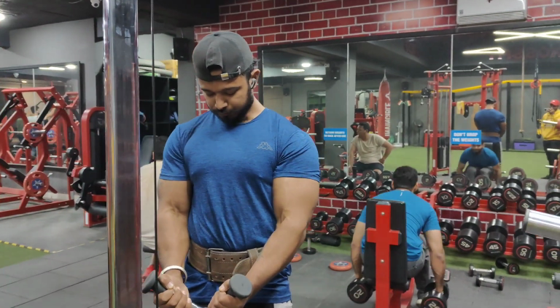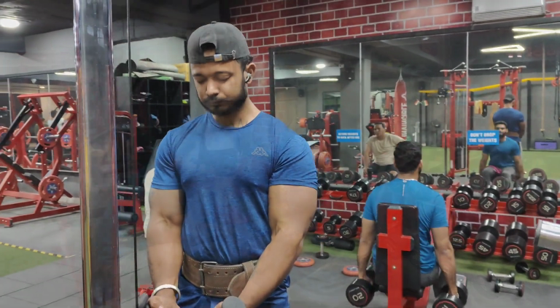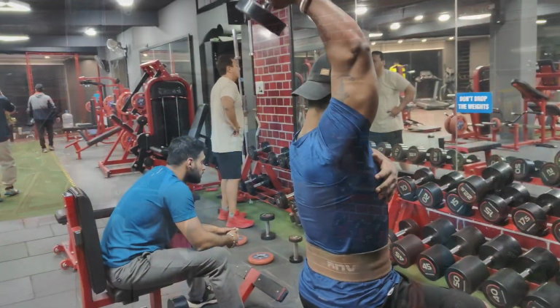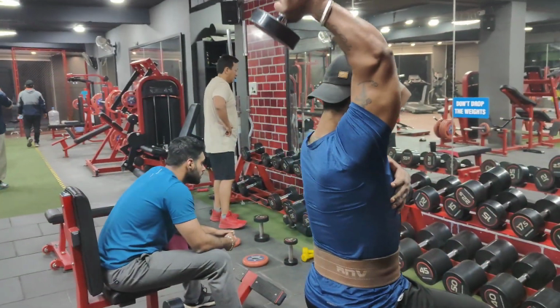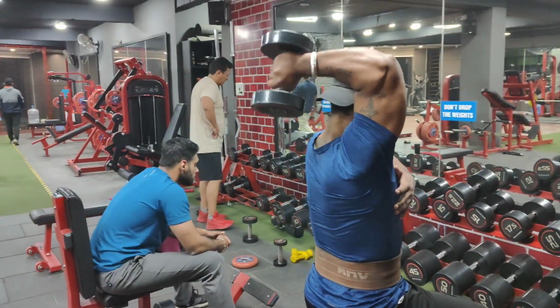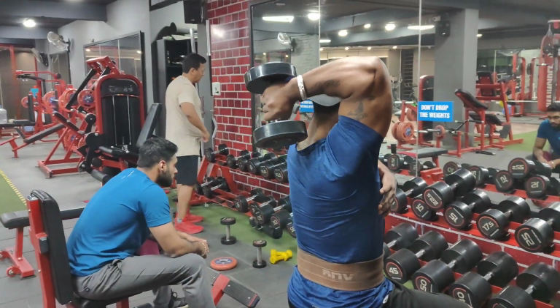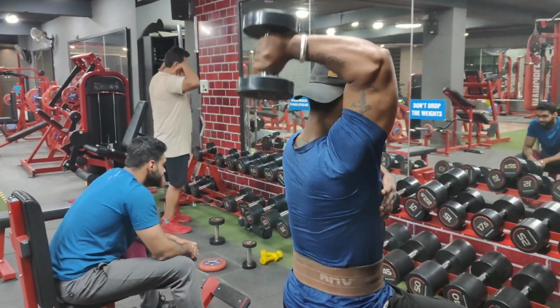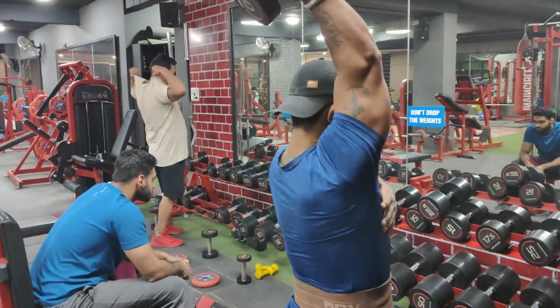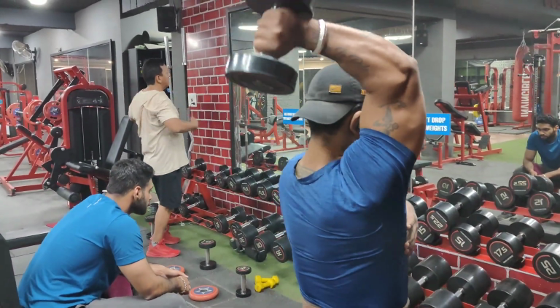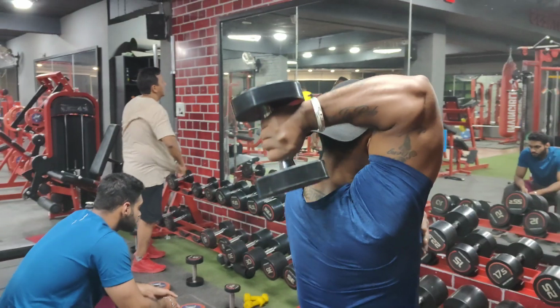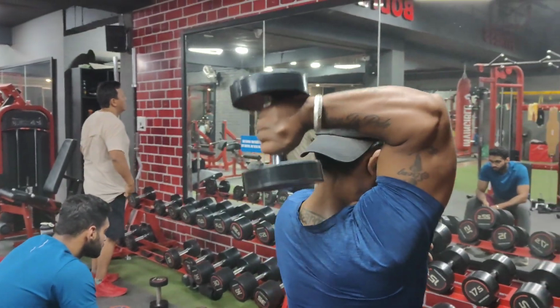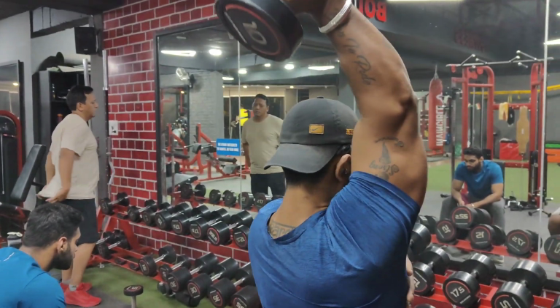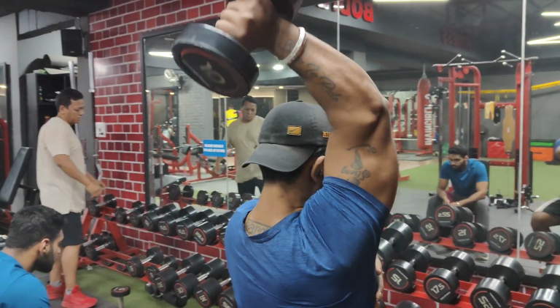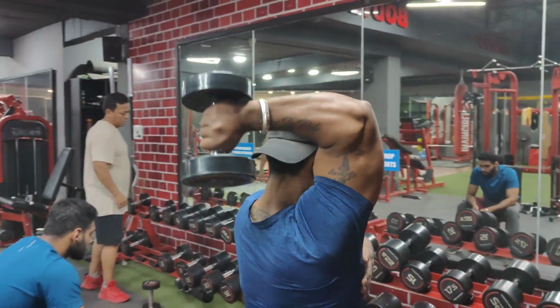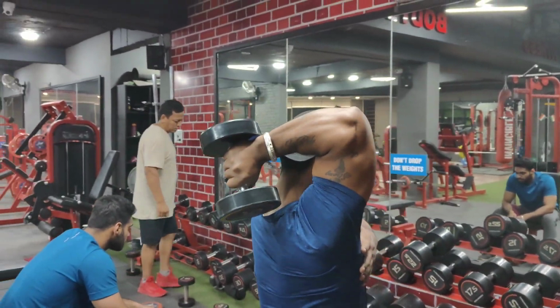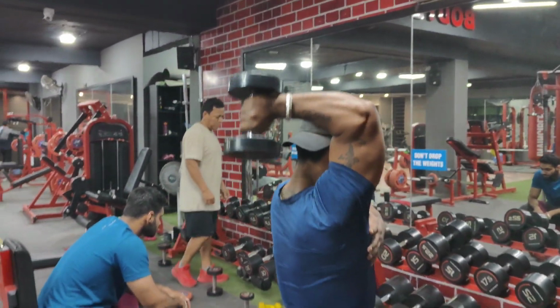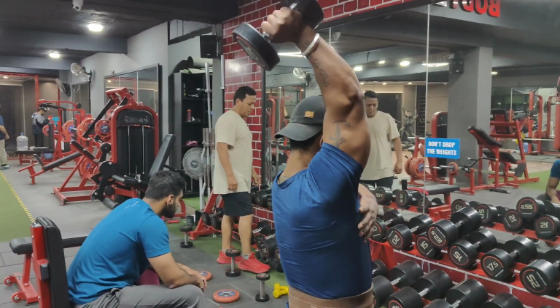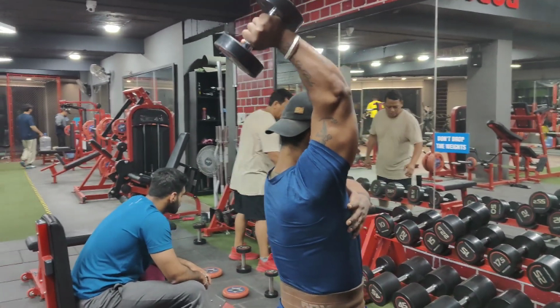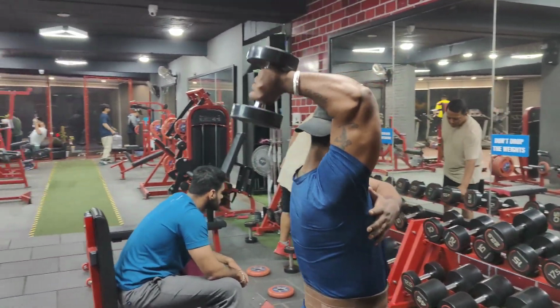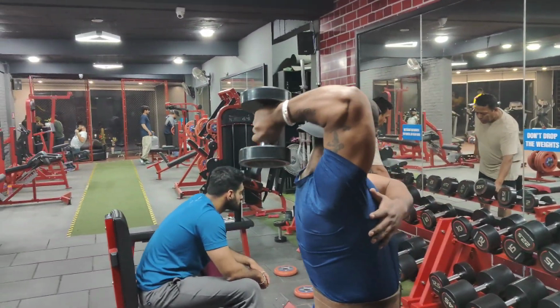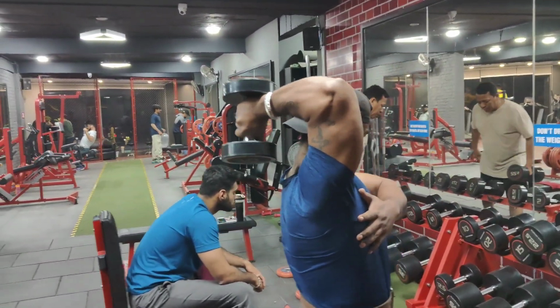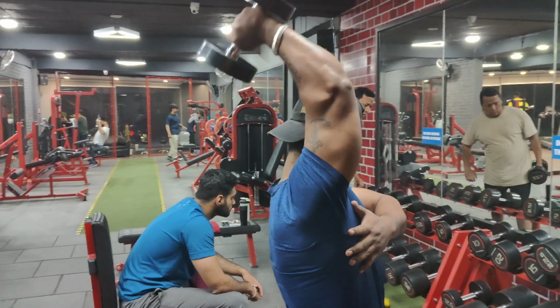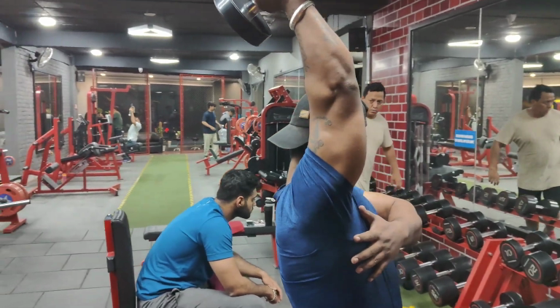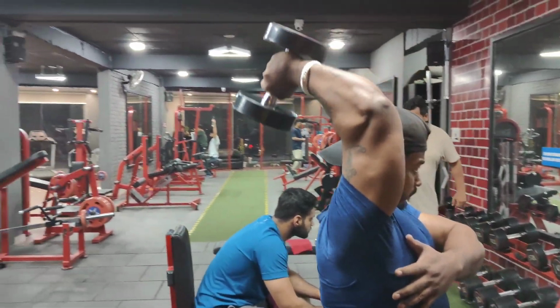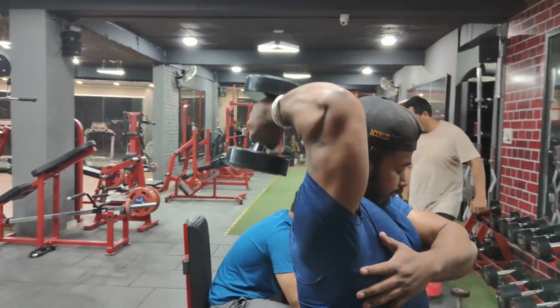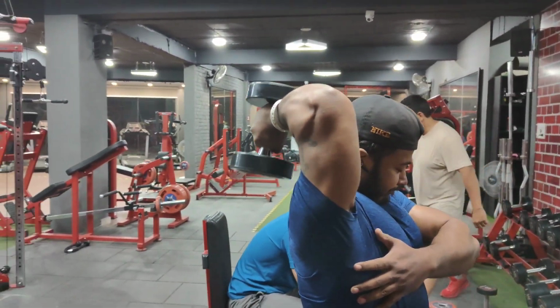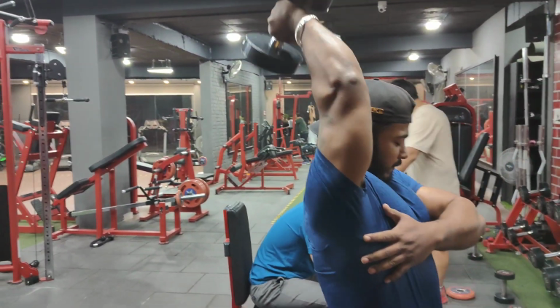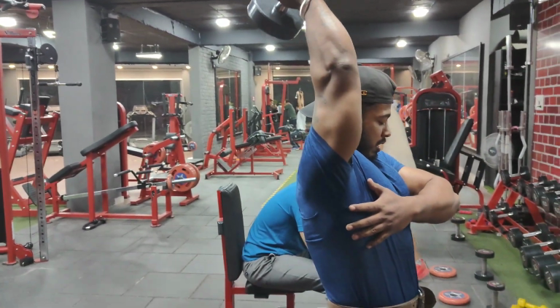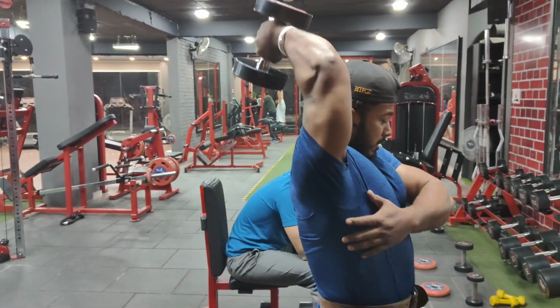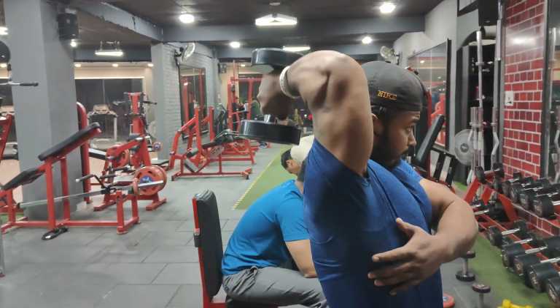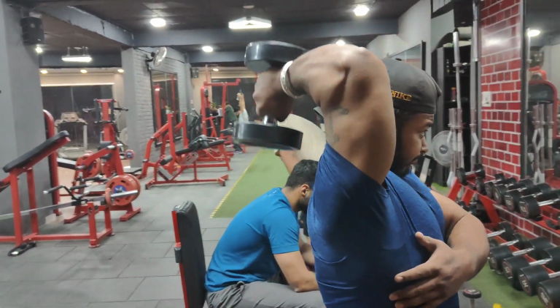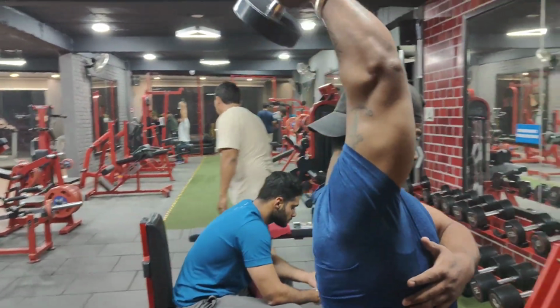You will need to raise one arm overhead extensions. Use a slow movement with controlled kickback. The triceps will activate — focus on the mind-muscle connection.